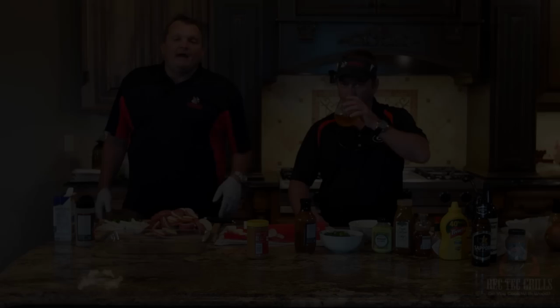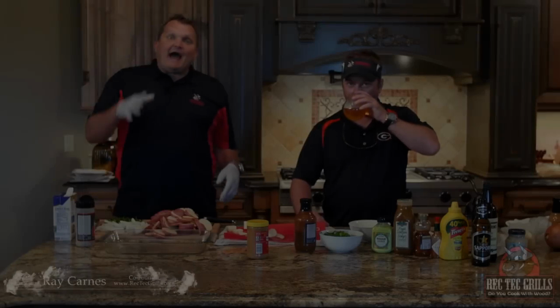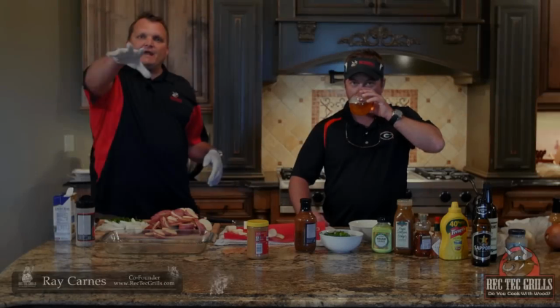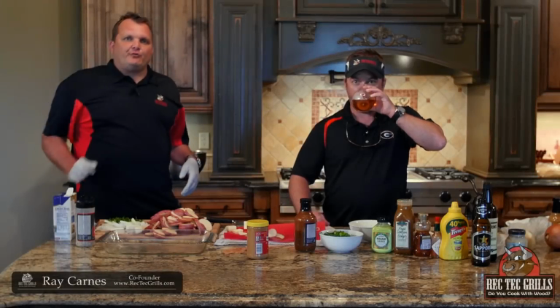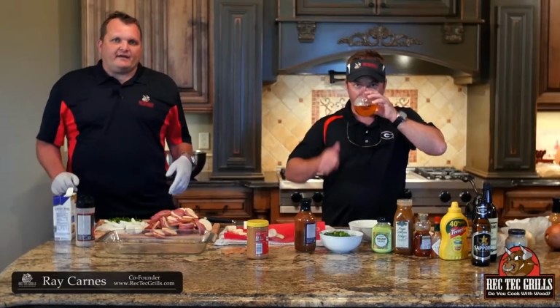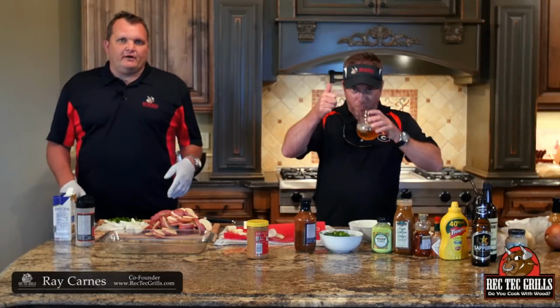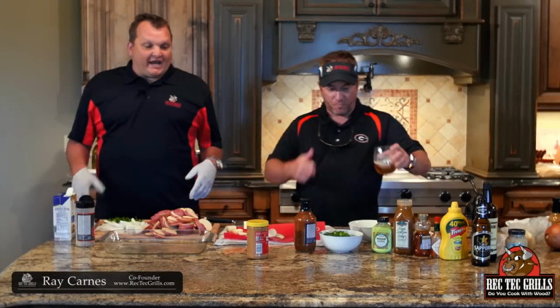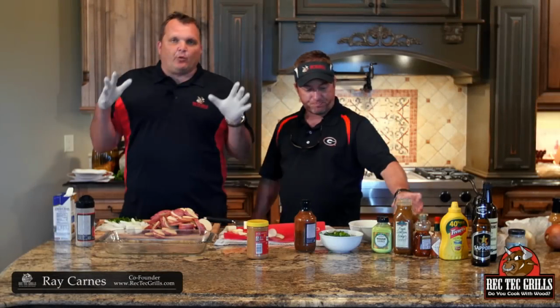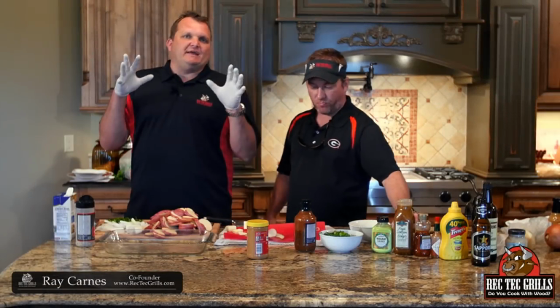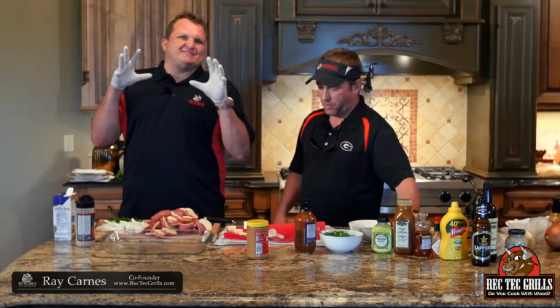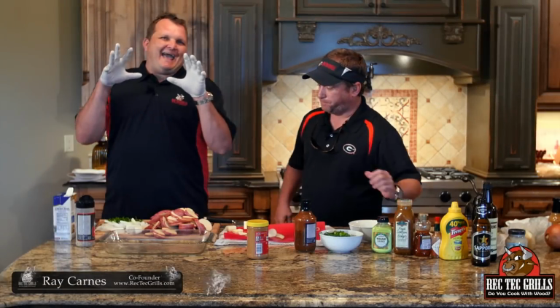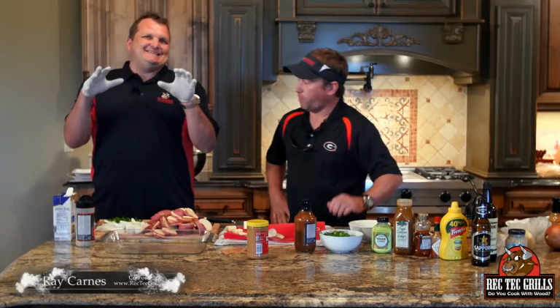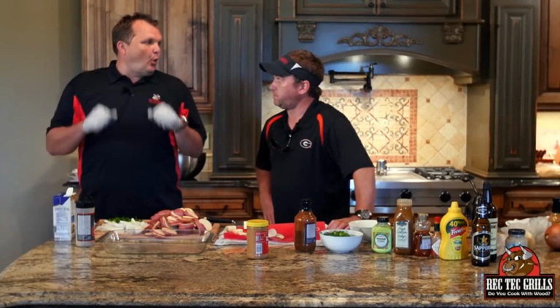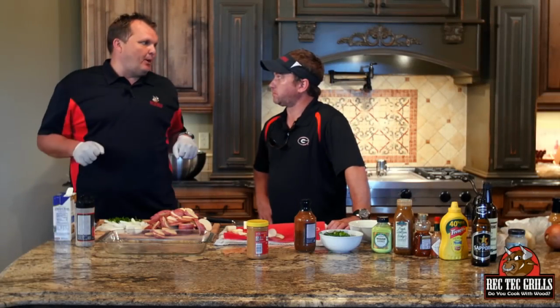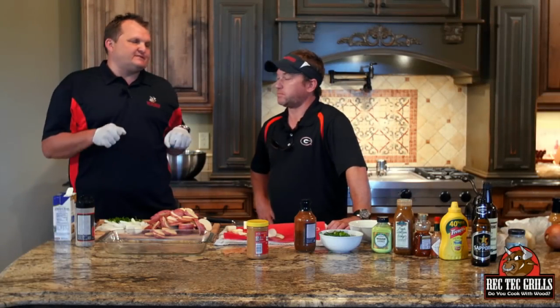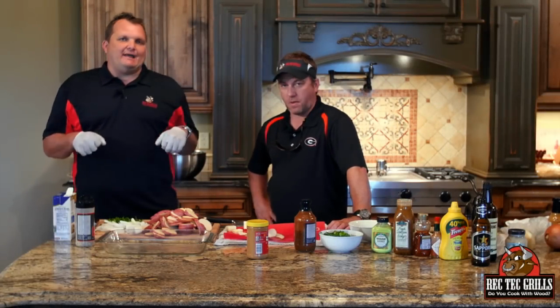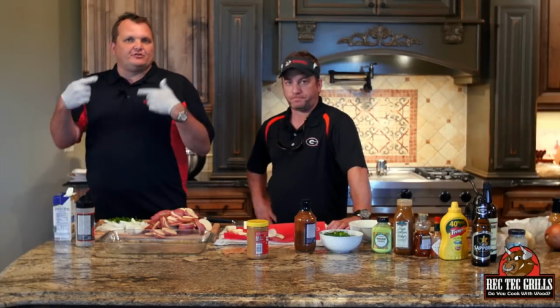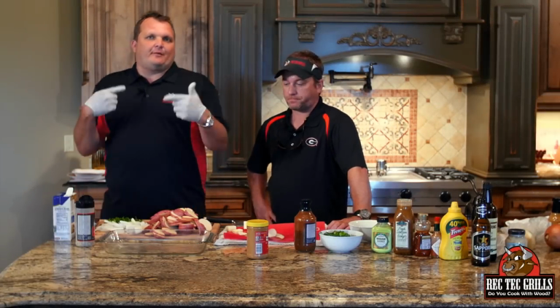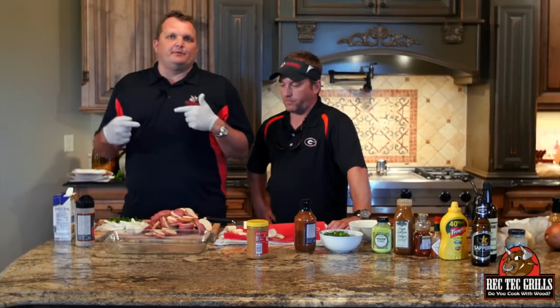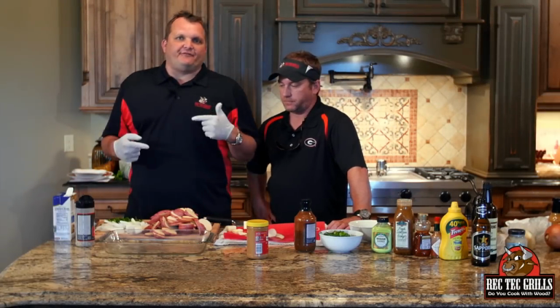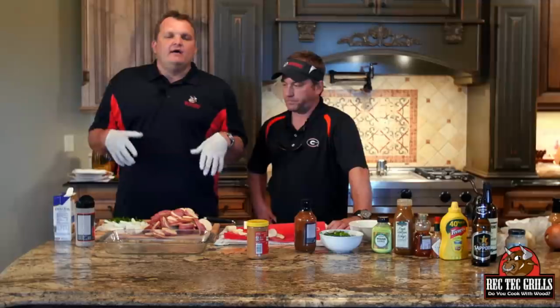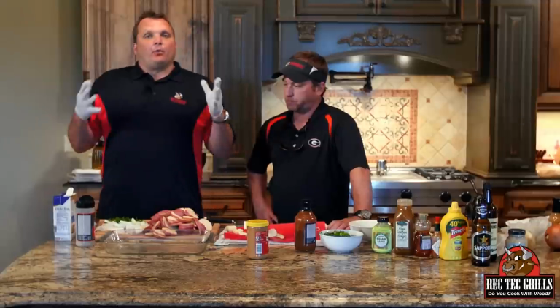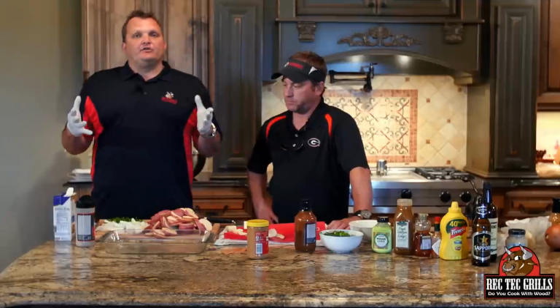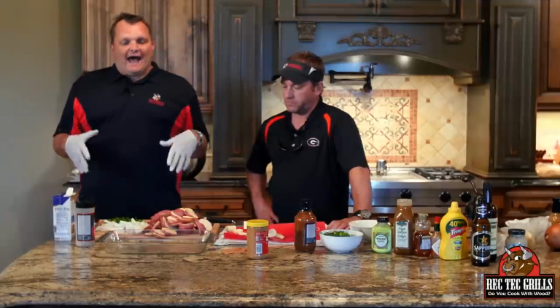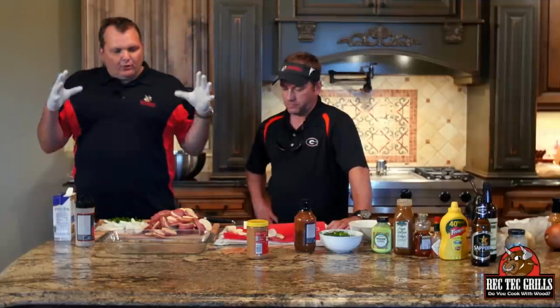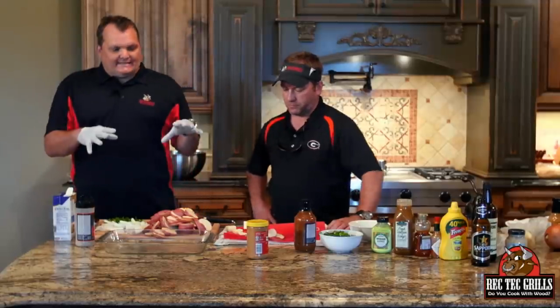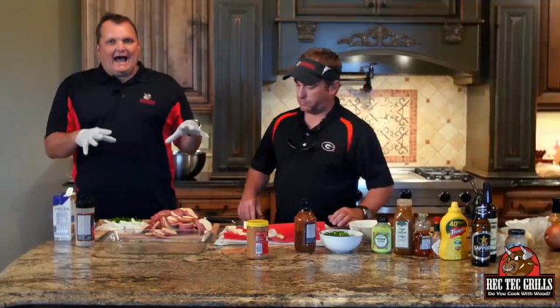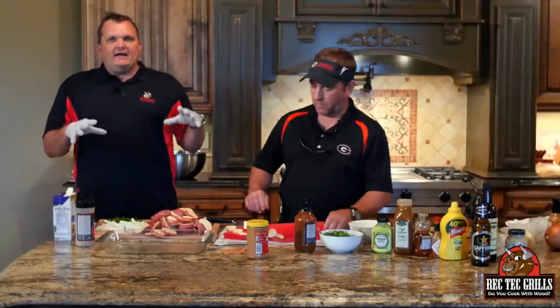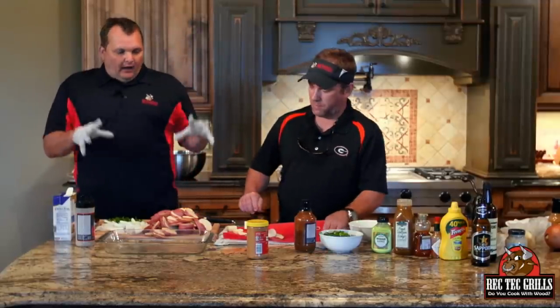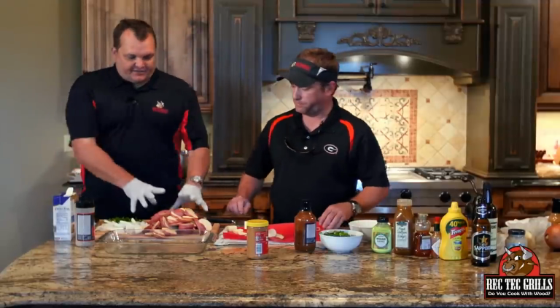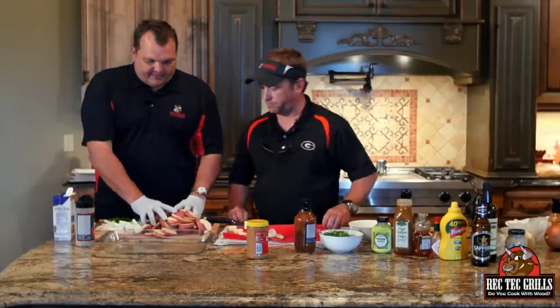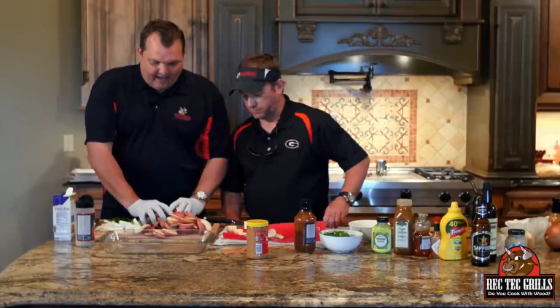Hey guys, Ray Karns, Rec Tech Grills. Check it out. We're going to be doing some Asian pork burgers today. Wanted to do something a little bit different, and we're going to do a side — a real easy side — it's going to be some potatoes.